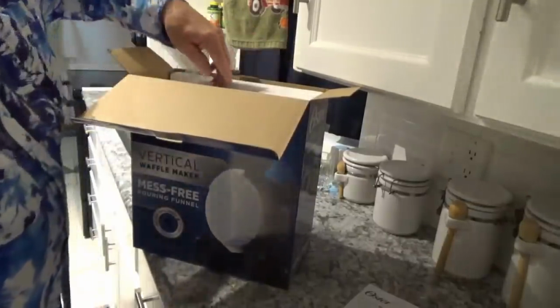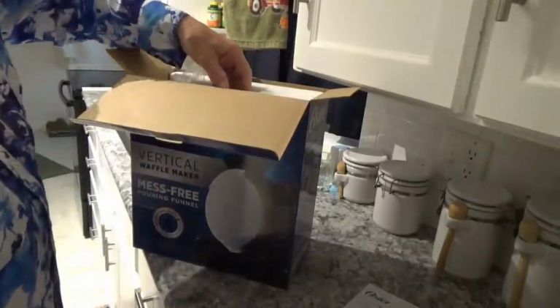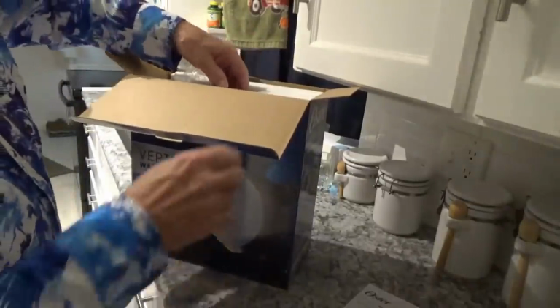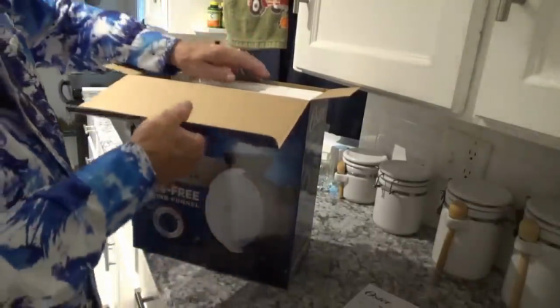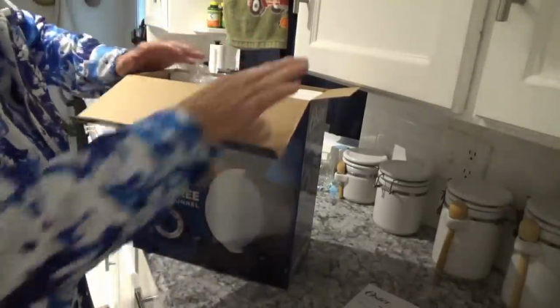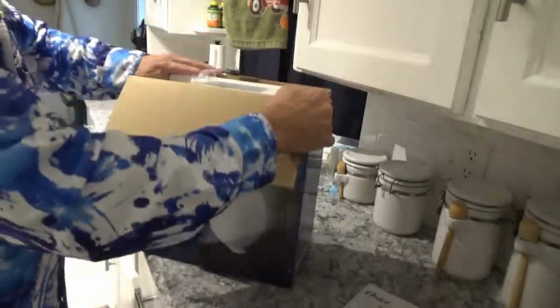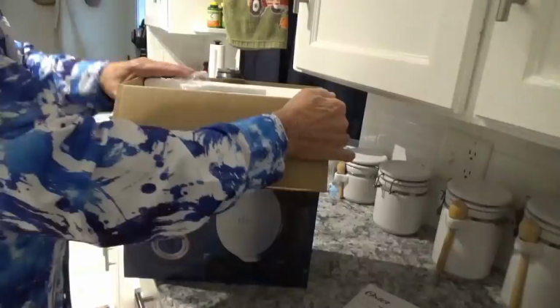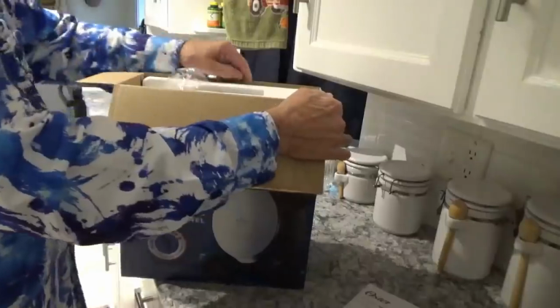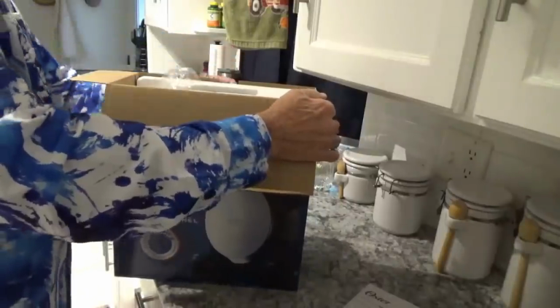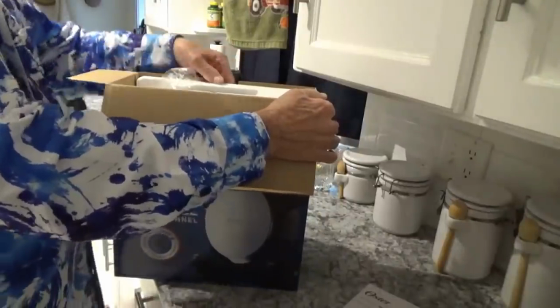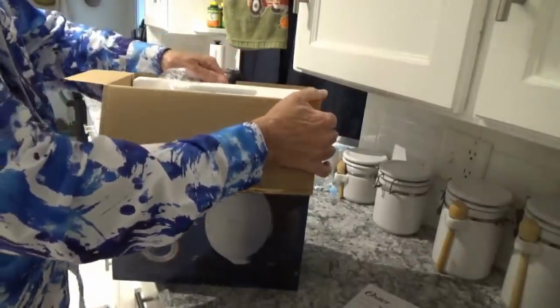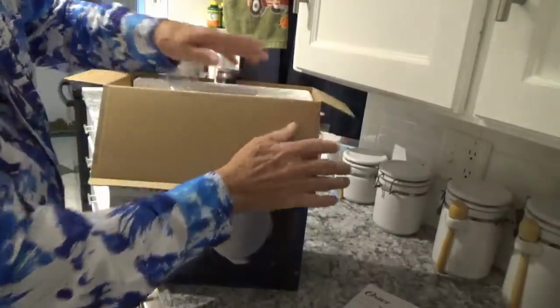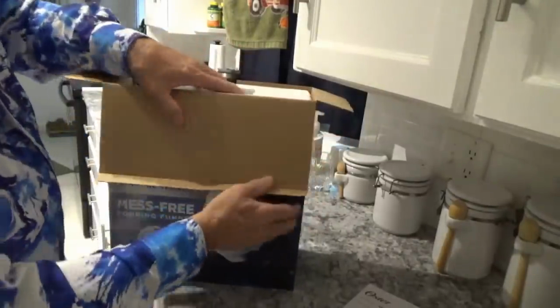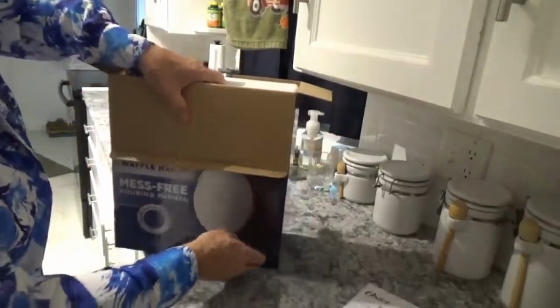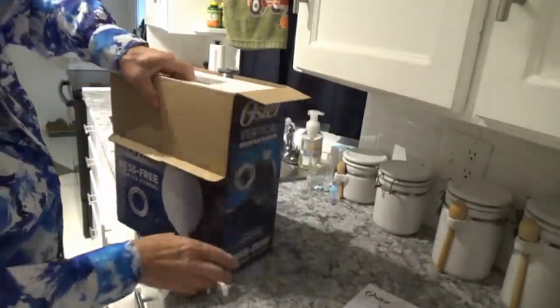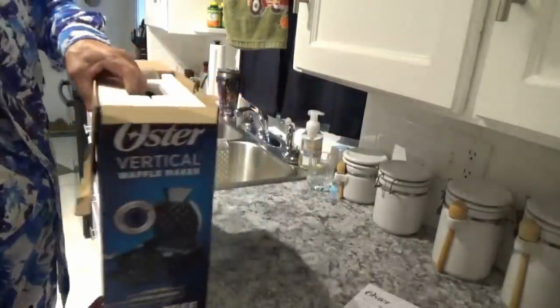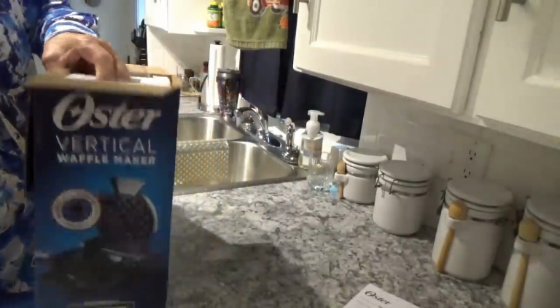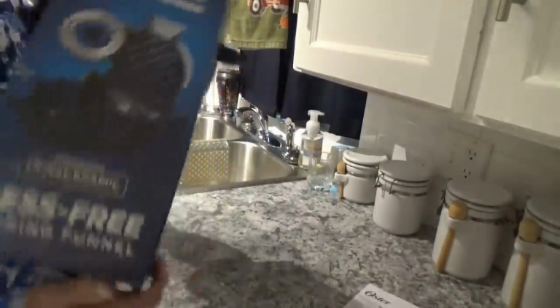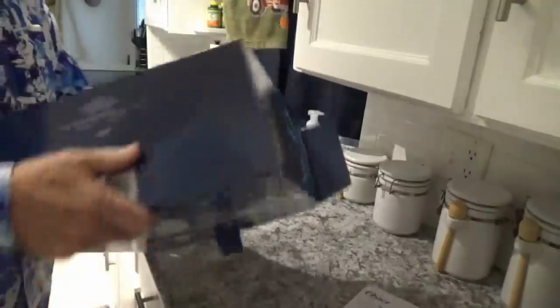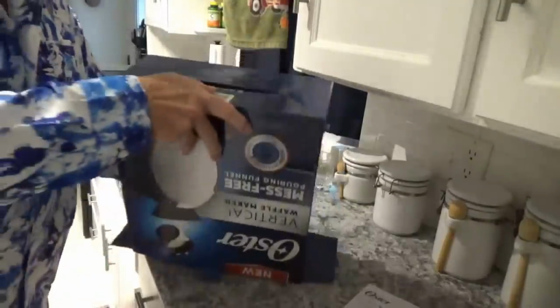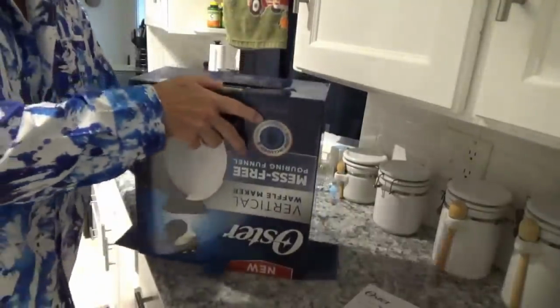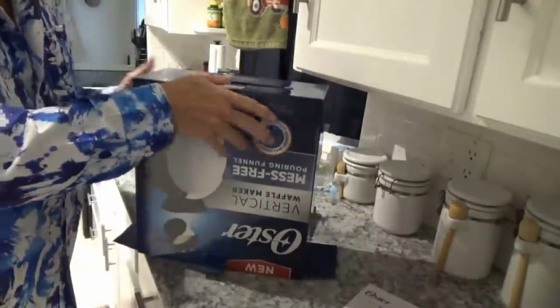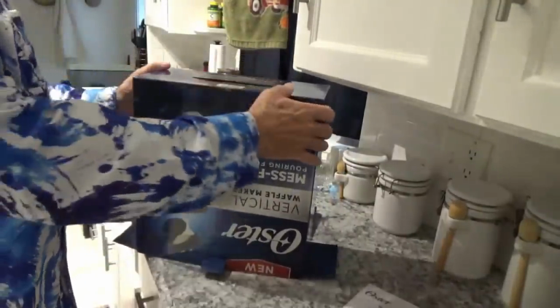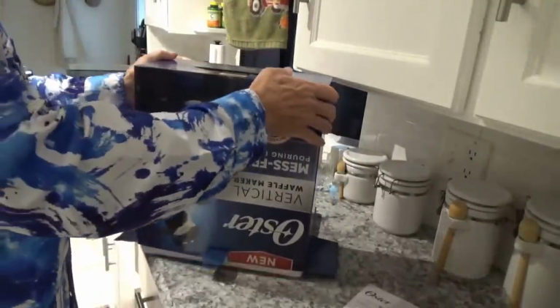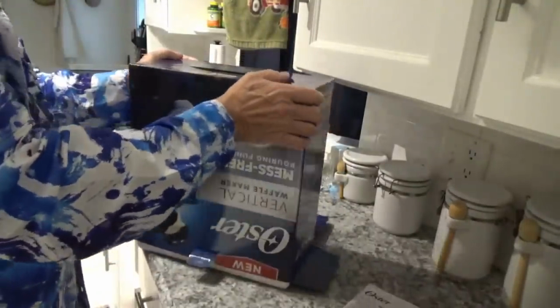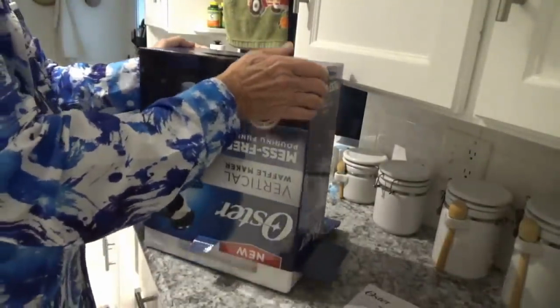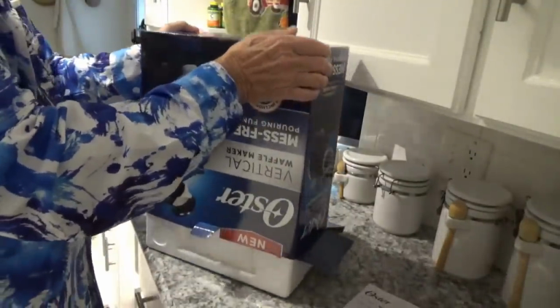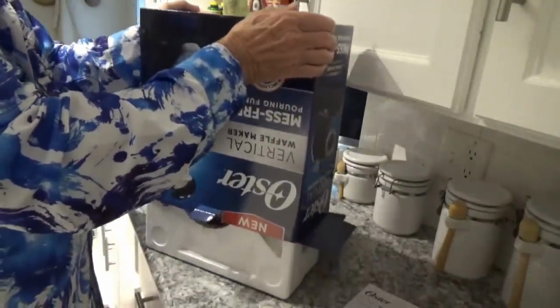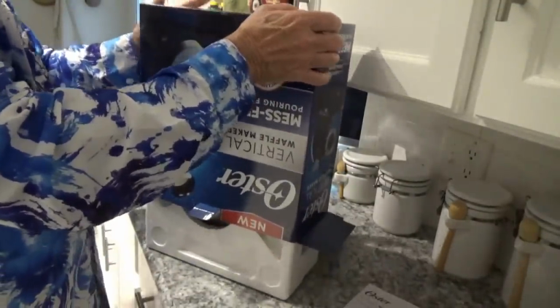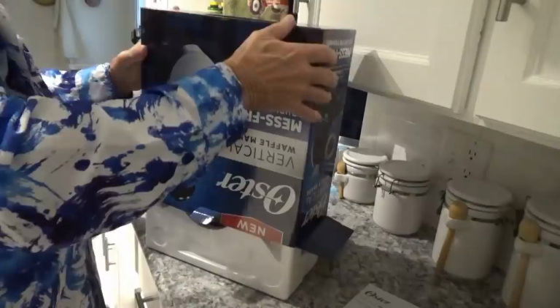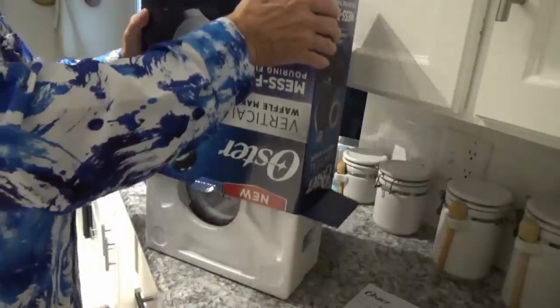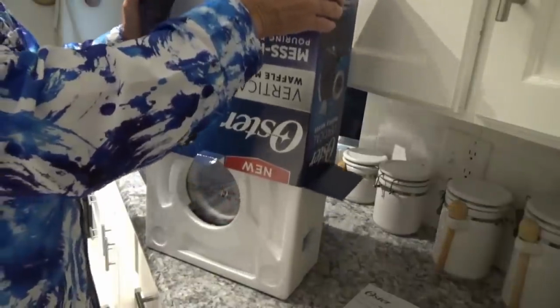Styrofoam — love styrofoam, don't you? I don't know why they keep packing with it. Let's turn it upside down and get it out this way and see if we can do it without getting it all over the floor.